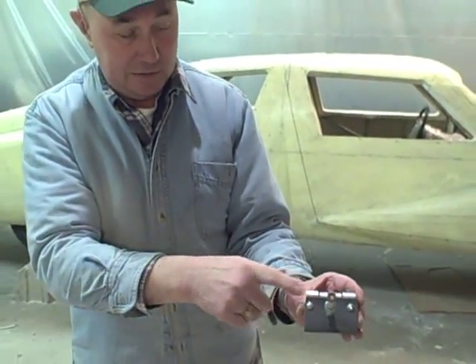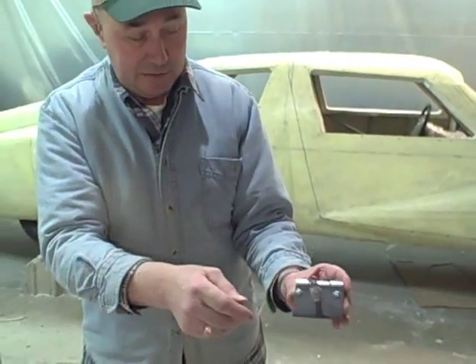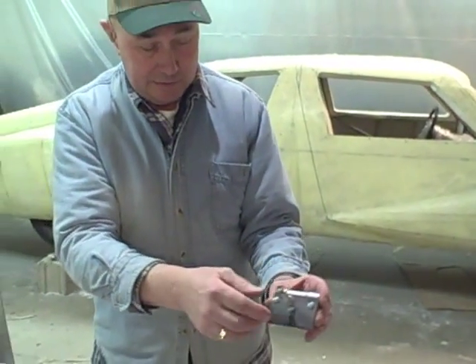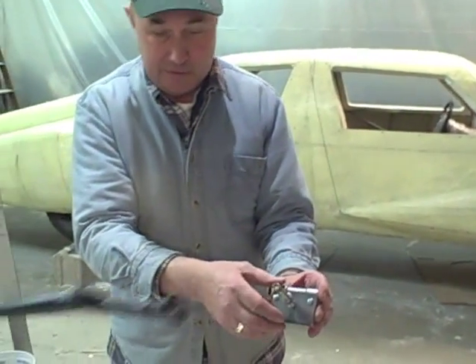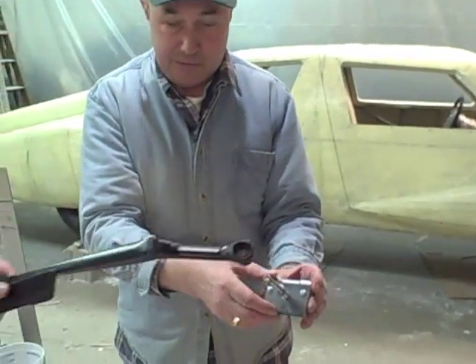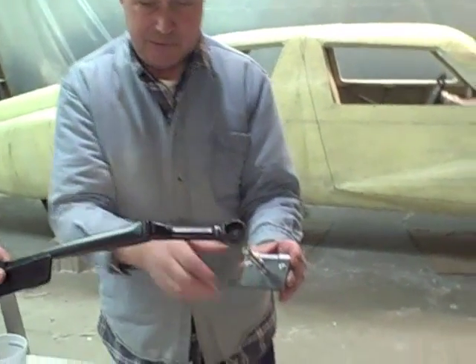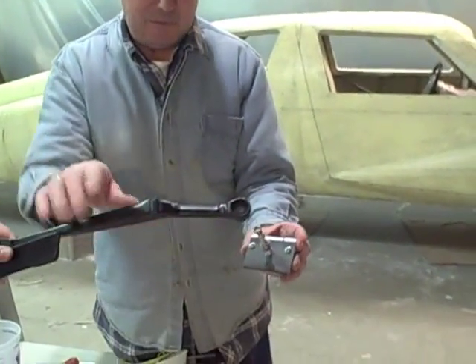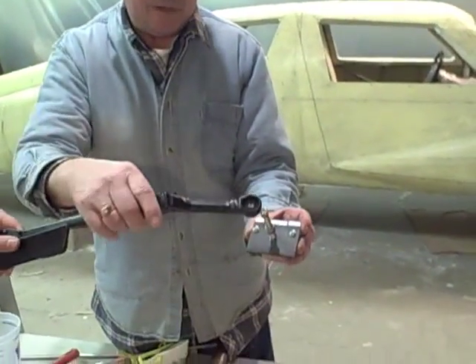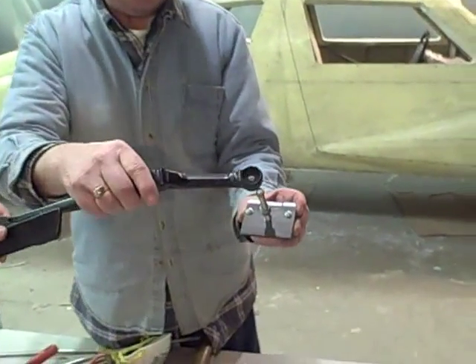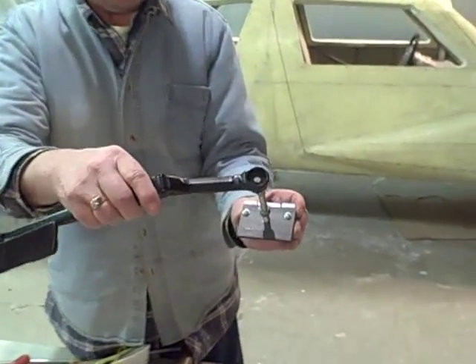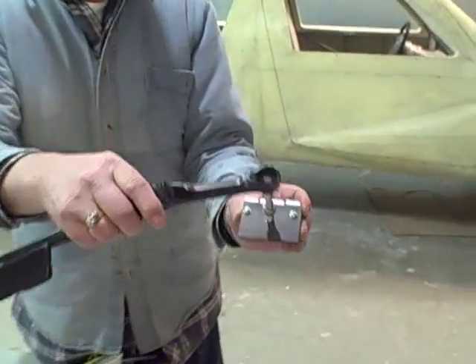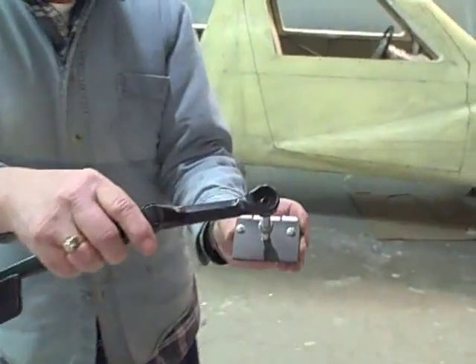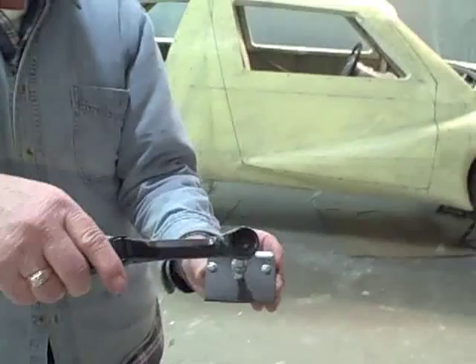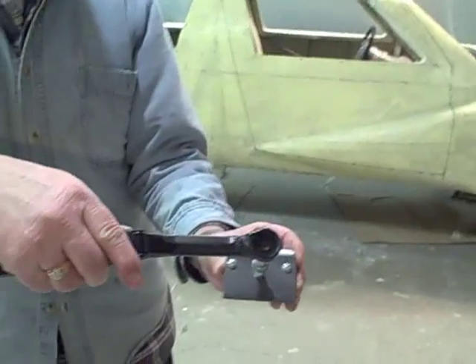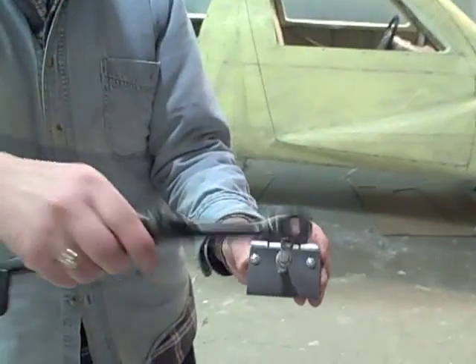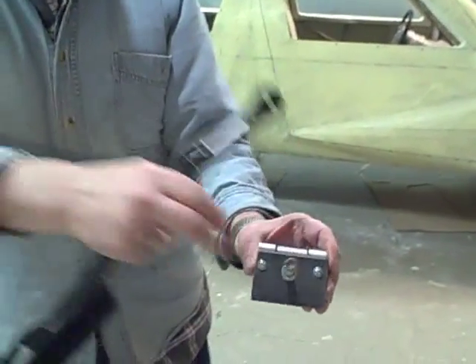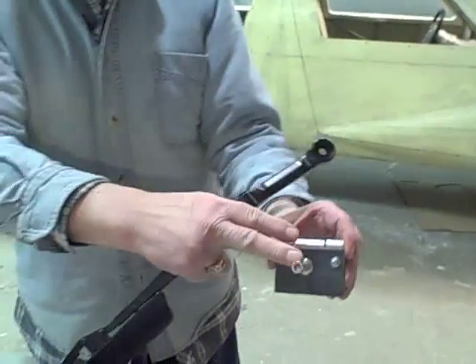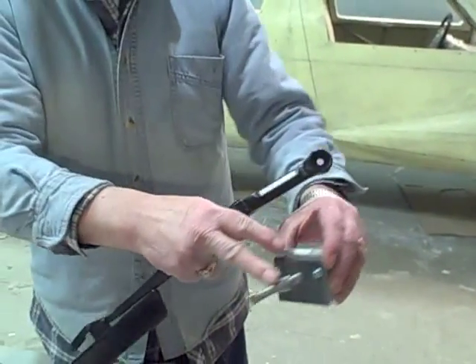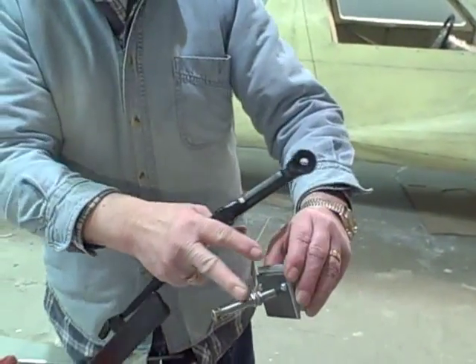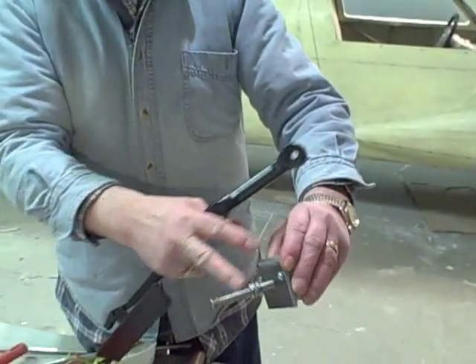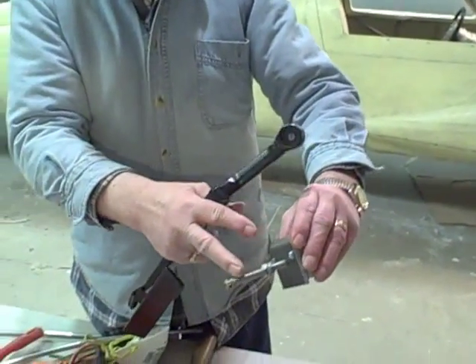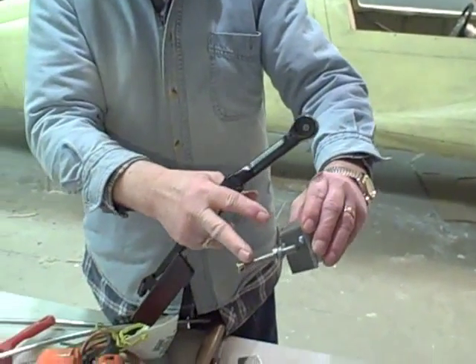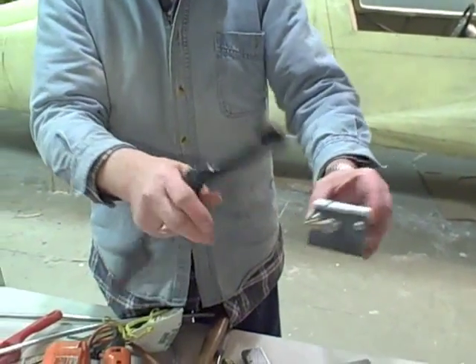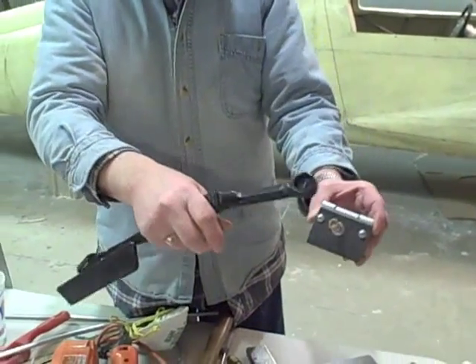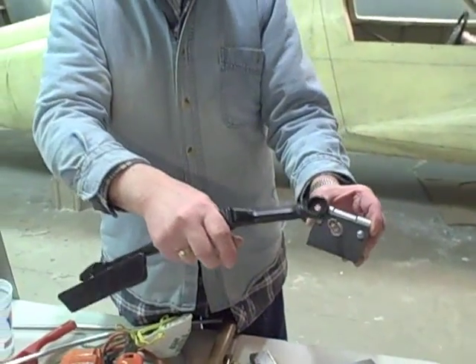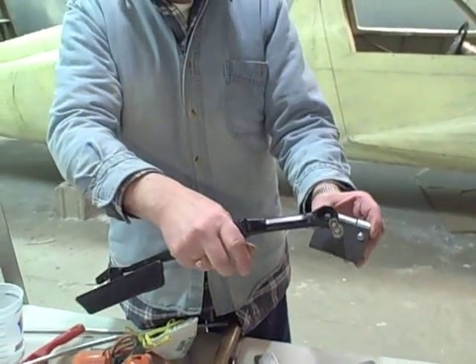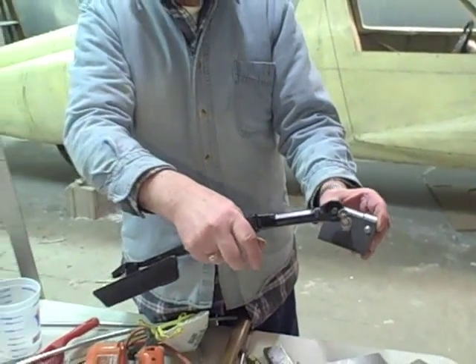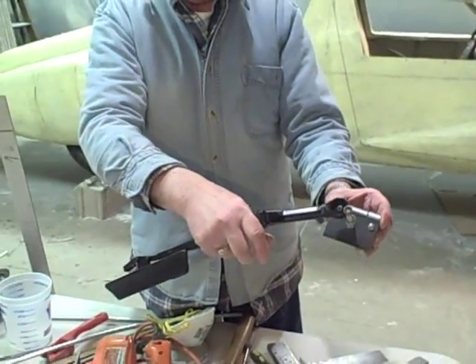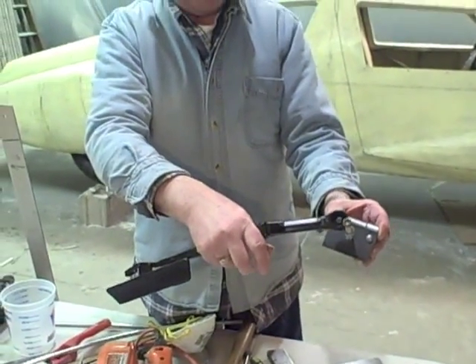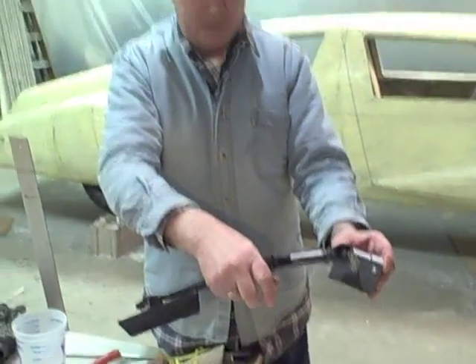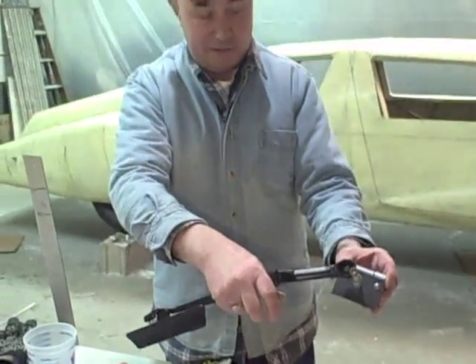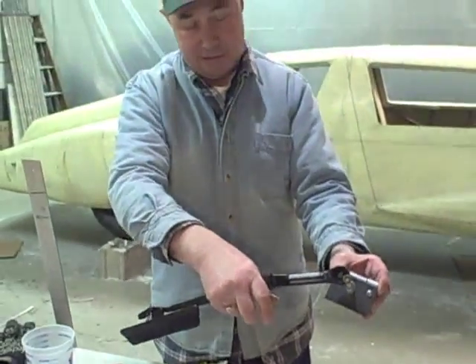So those are the mounts for the windshield wiper? Right, and then the wiper will go right on here. We have to cut this shaft off and bring it down so it's almost about like that.